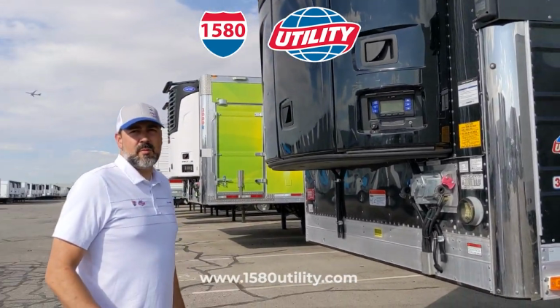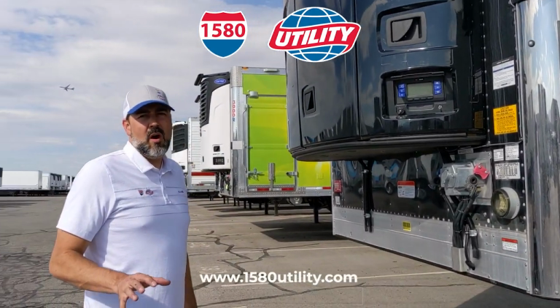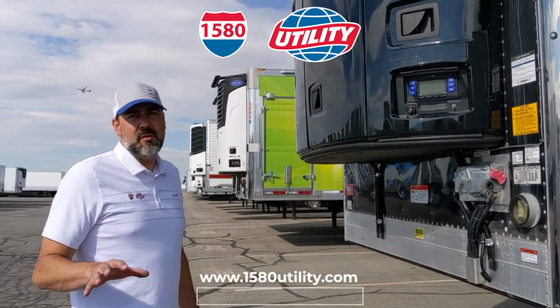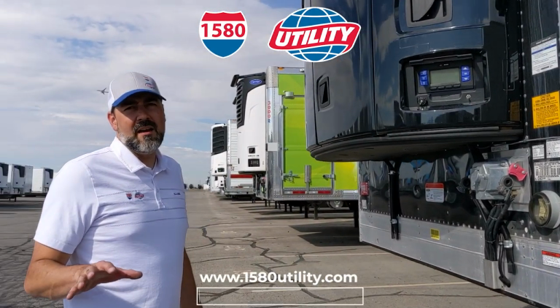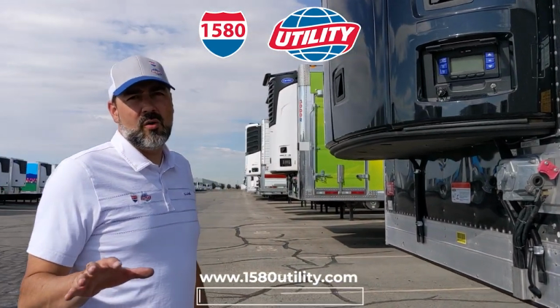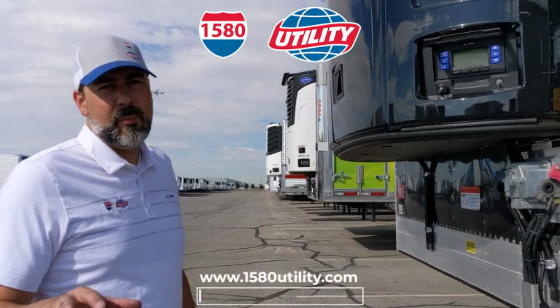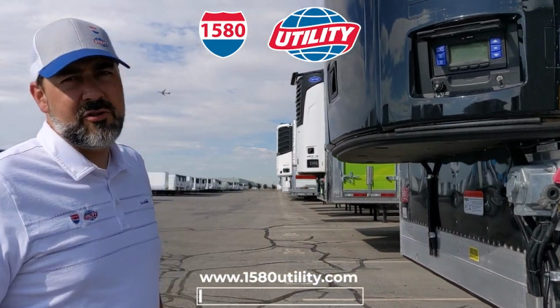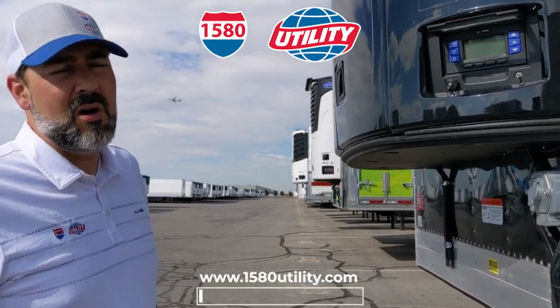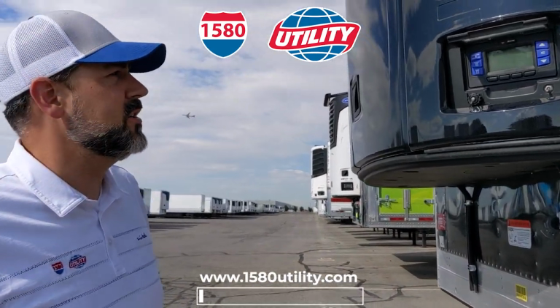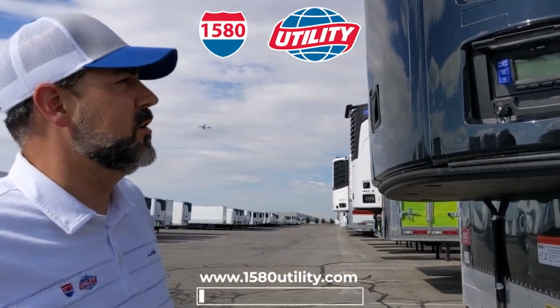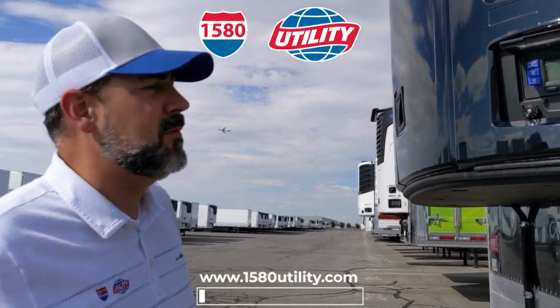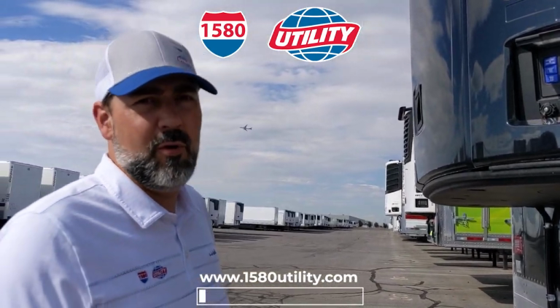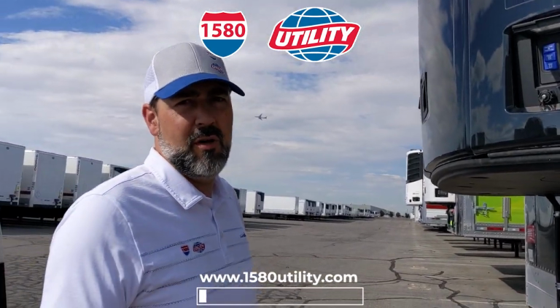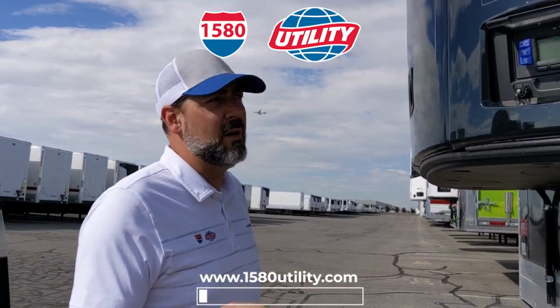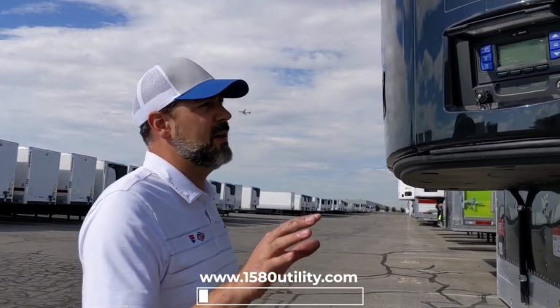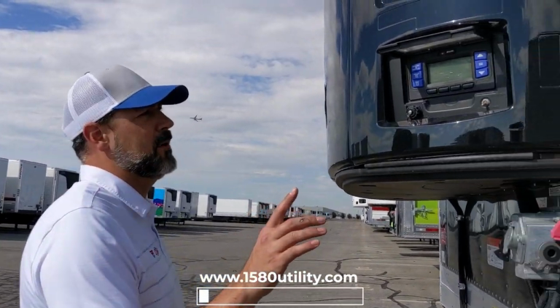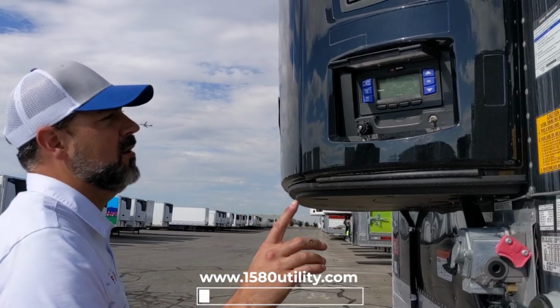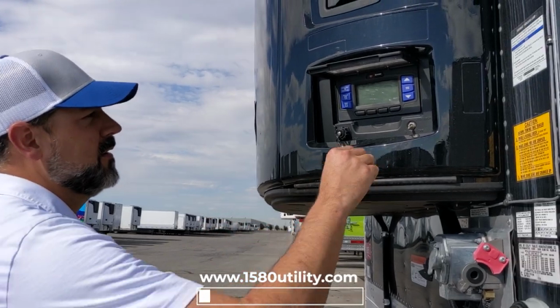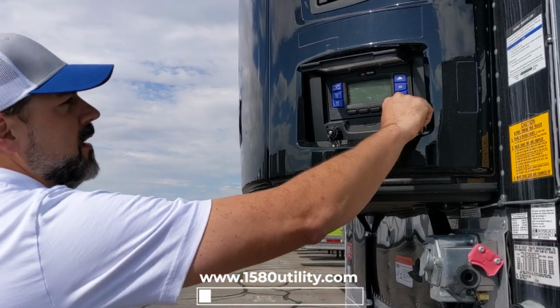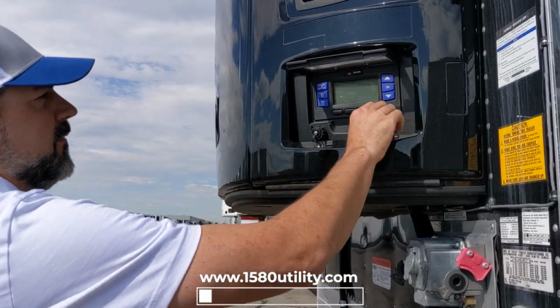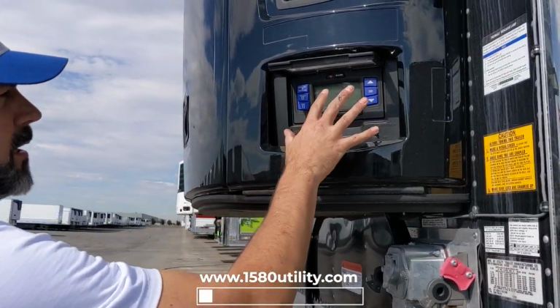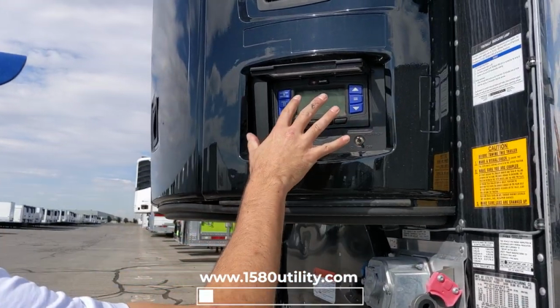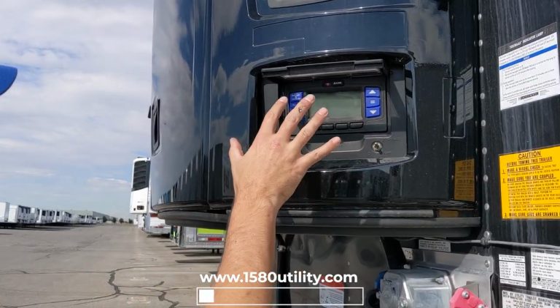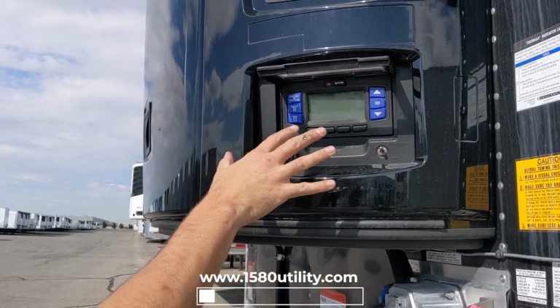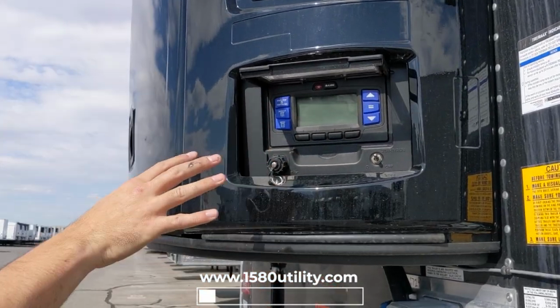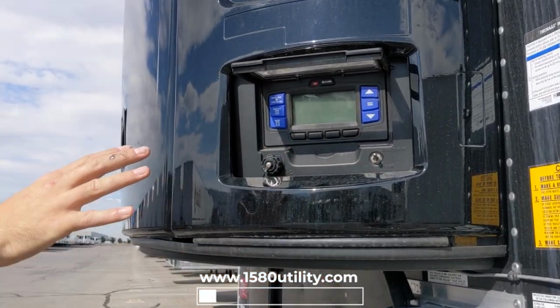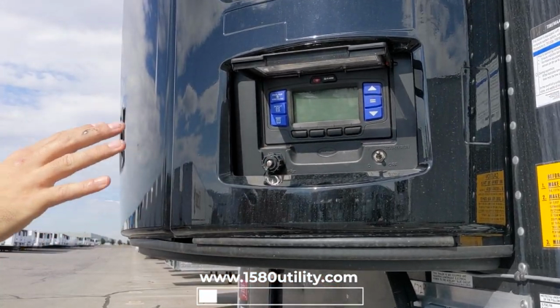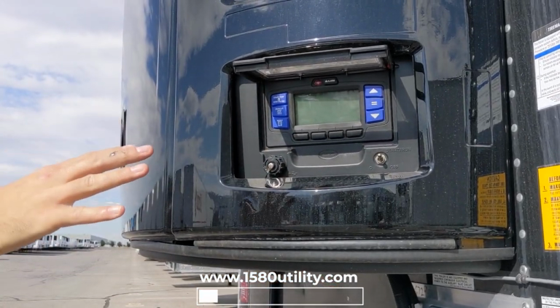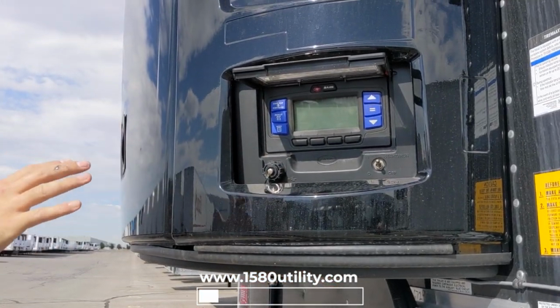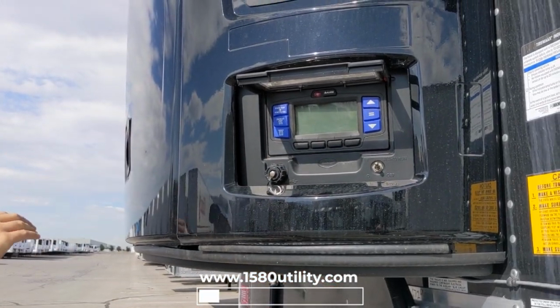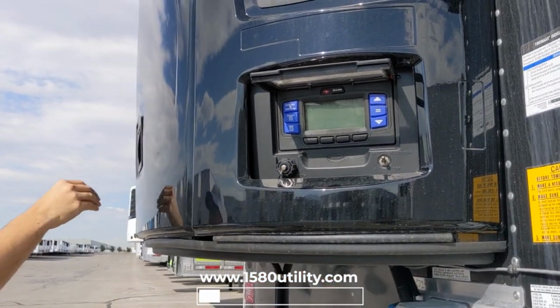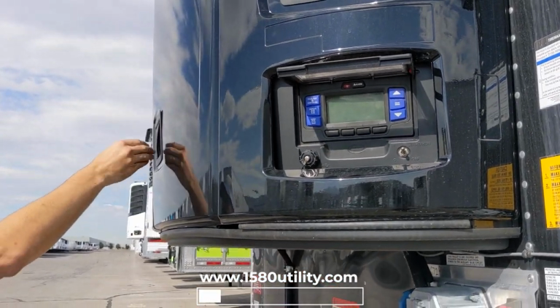We're going to walk through how to do a quick pre-trip on your unit before you go pick up your load. First thing I'm going to do is fire the unit up and let the computer come online.